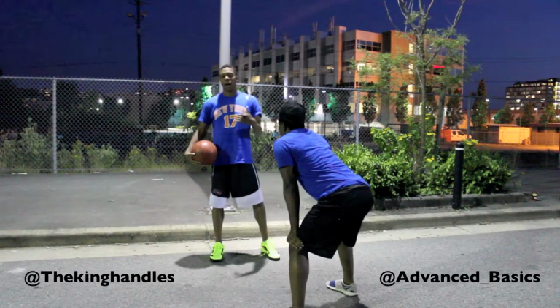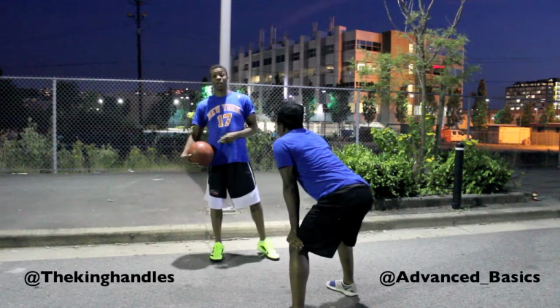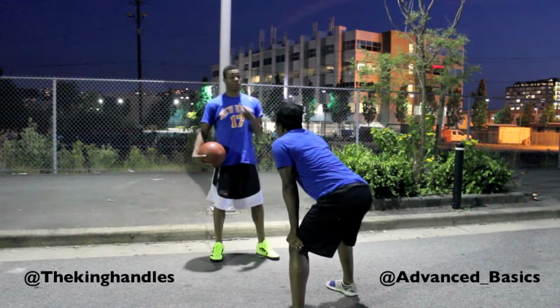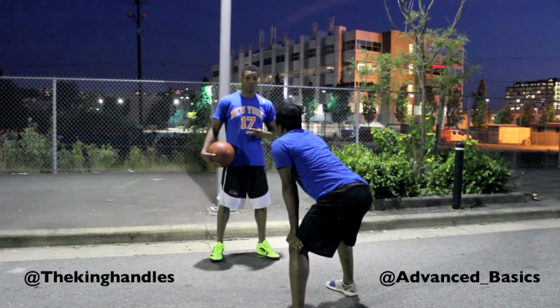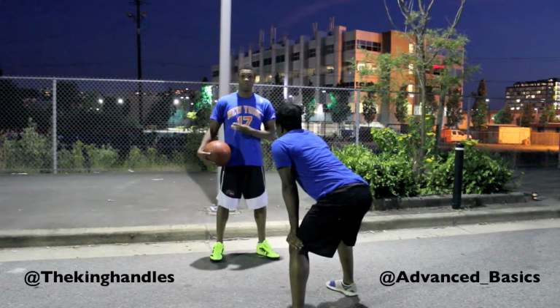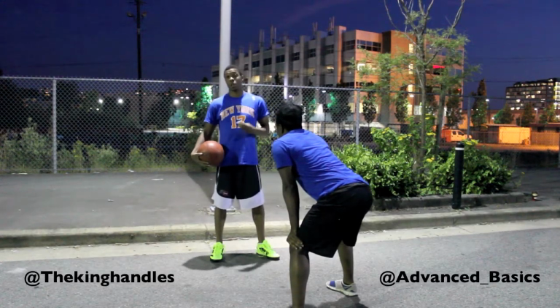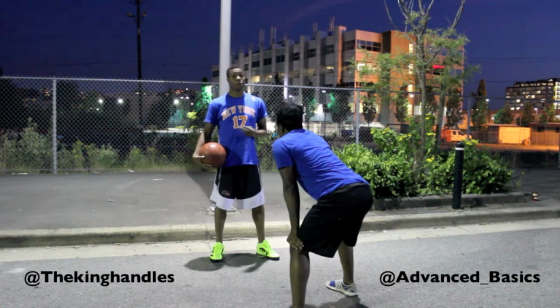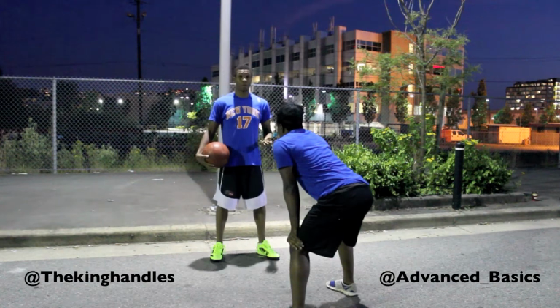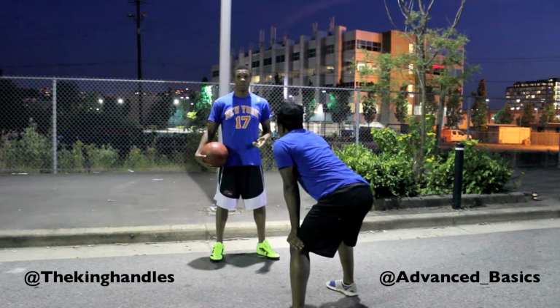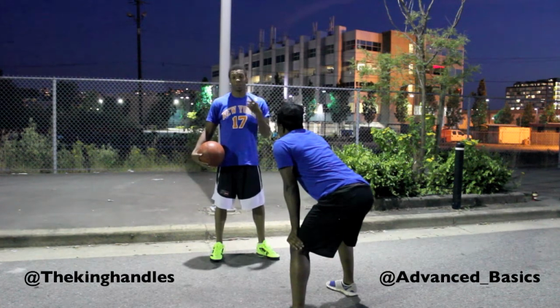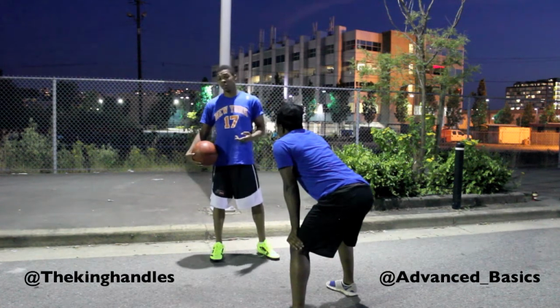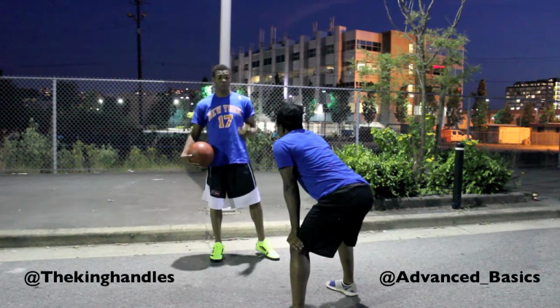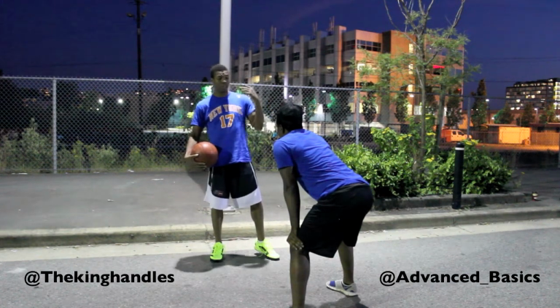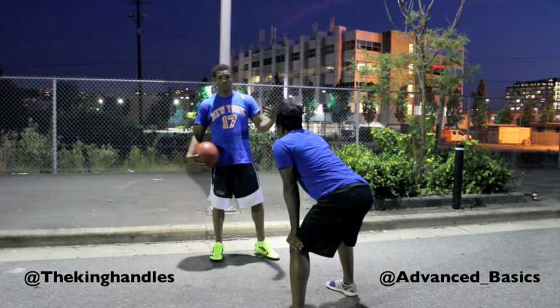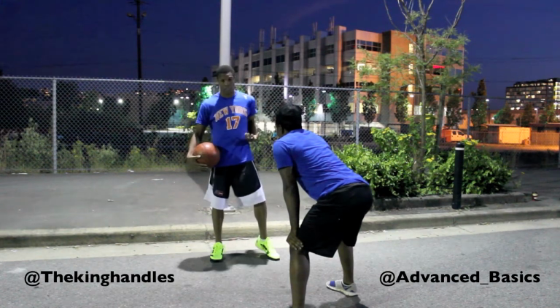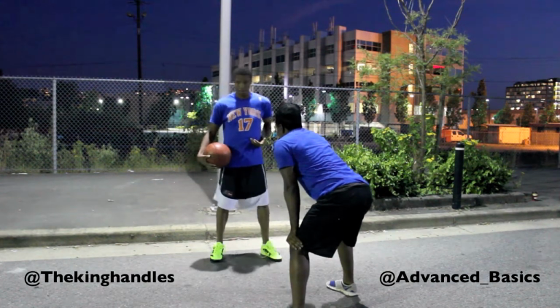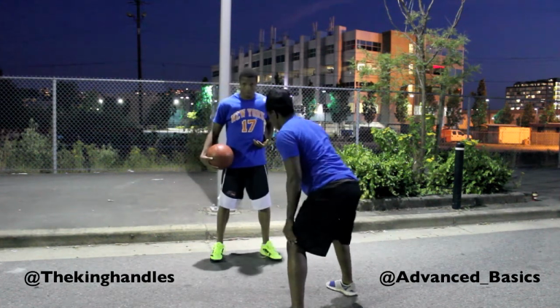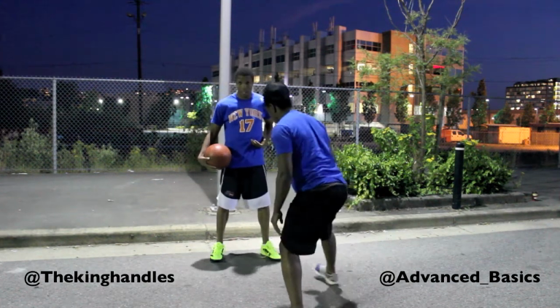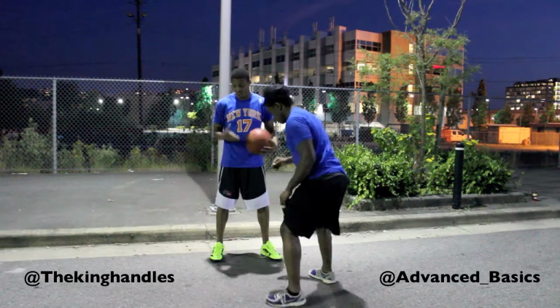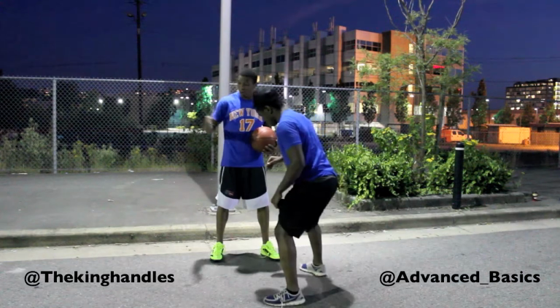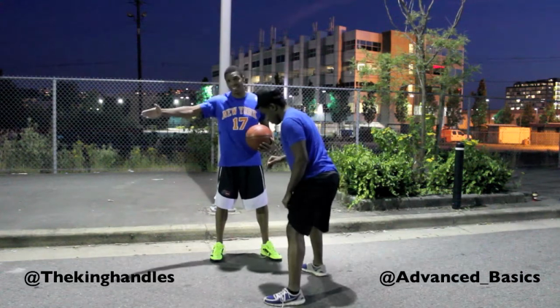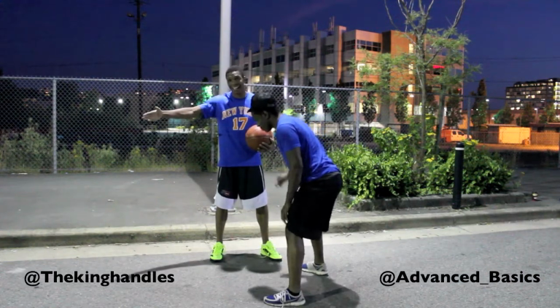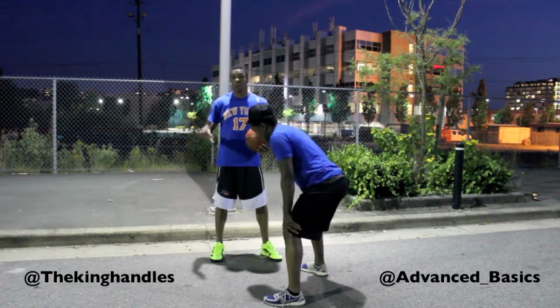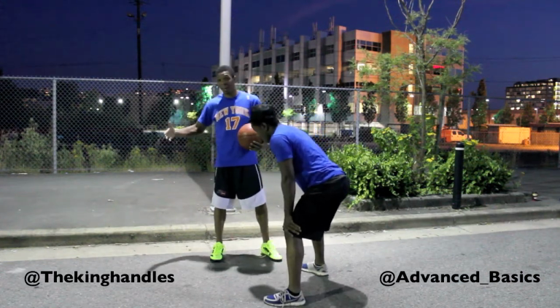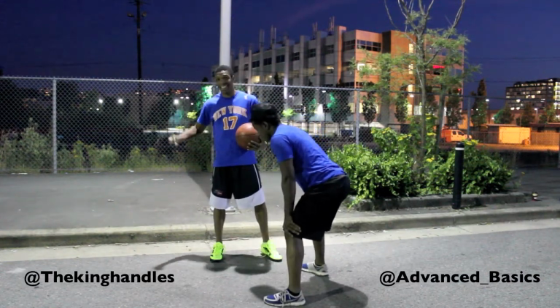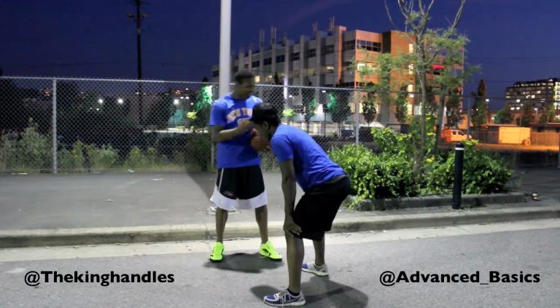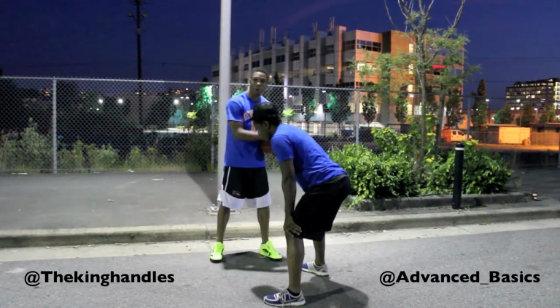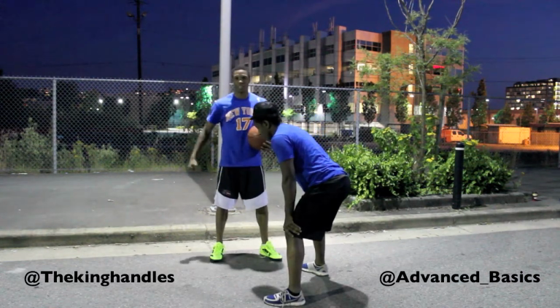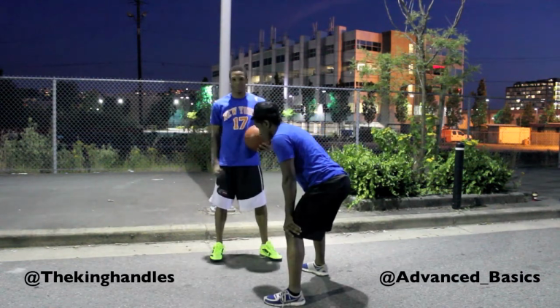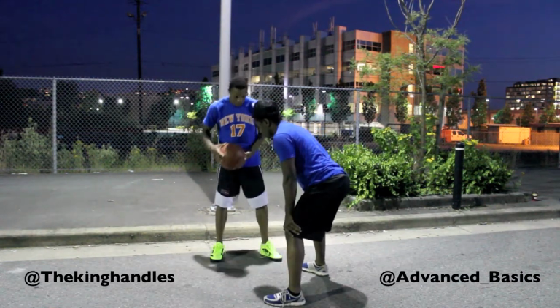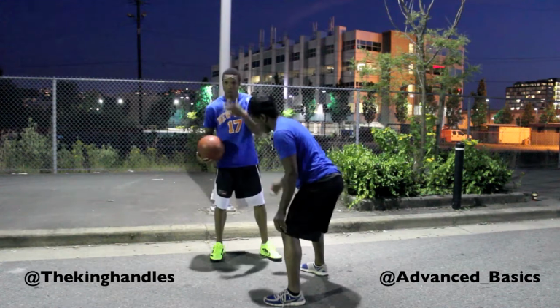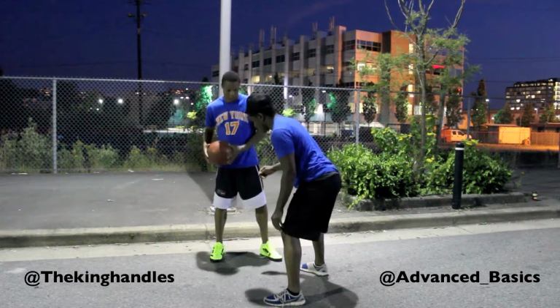I'm going to show you how to do the third crossover — it's called the pull crossover. This crossover works when the defender is on your hip. You're going to pull to the side, creating space, and then you're going to cross over to the left. Watch this.